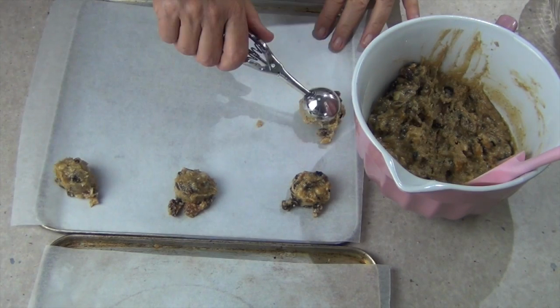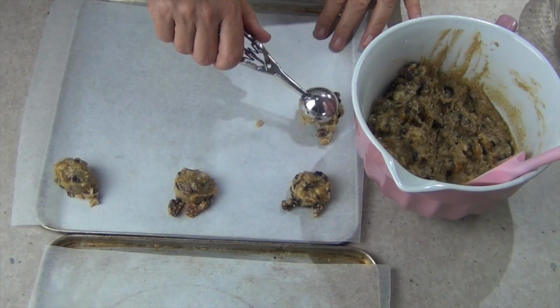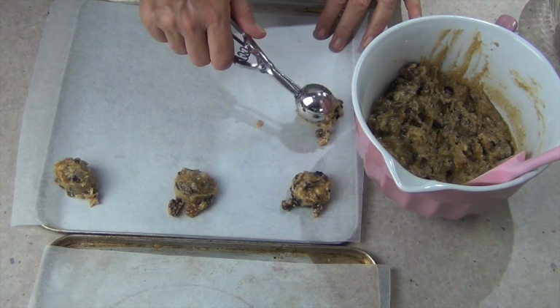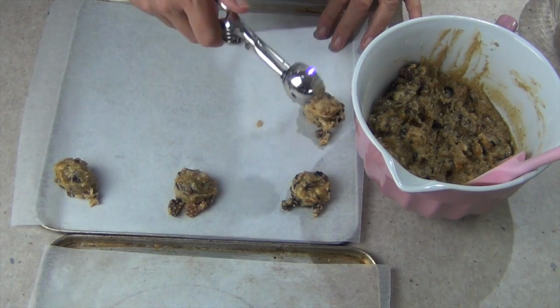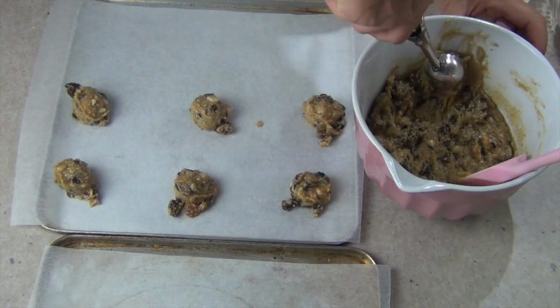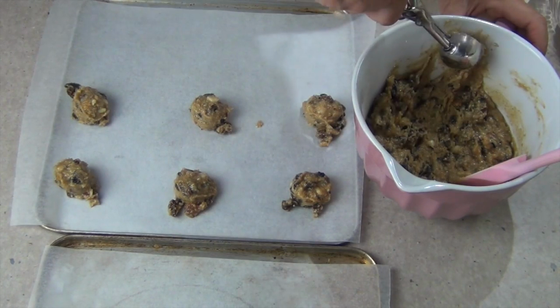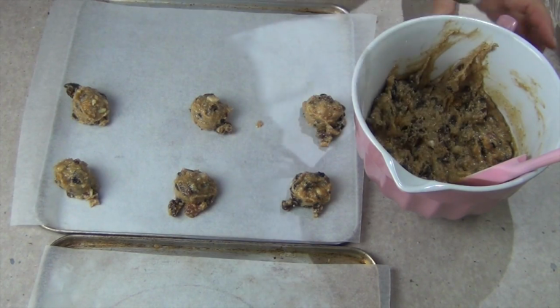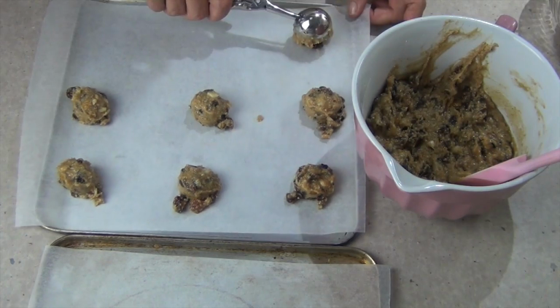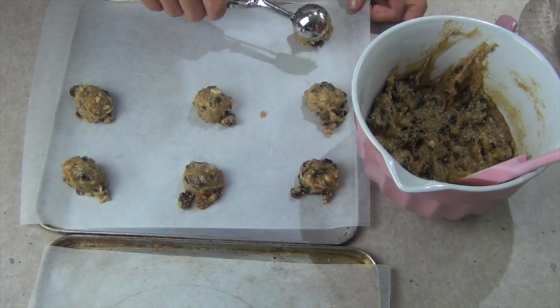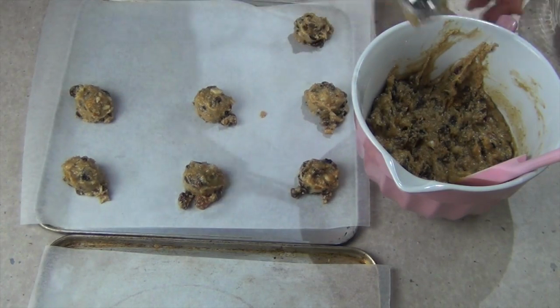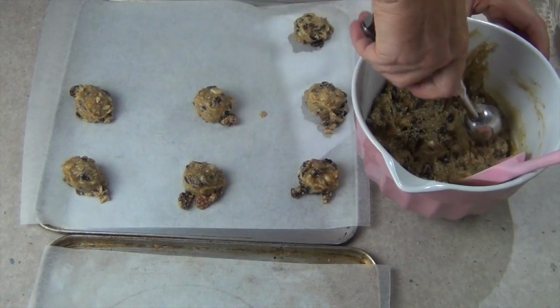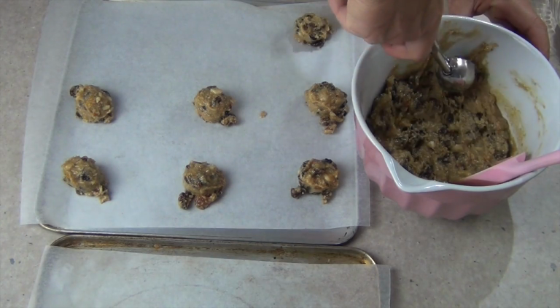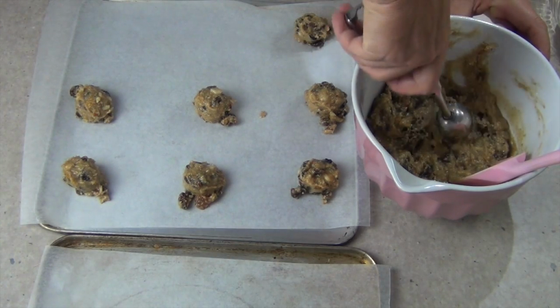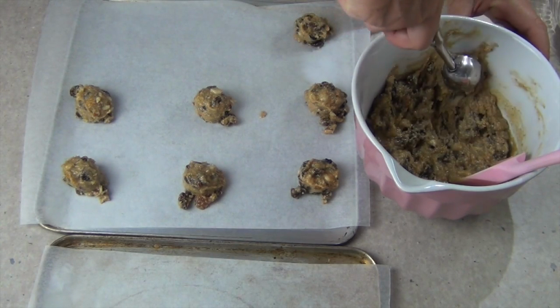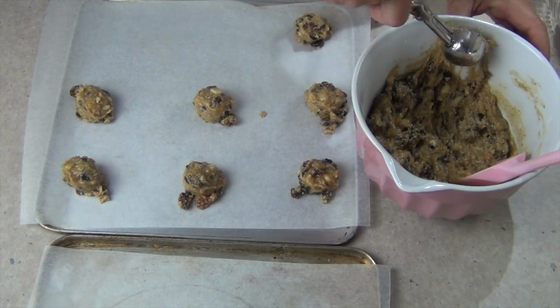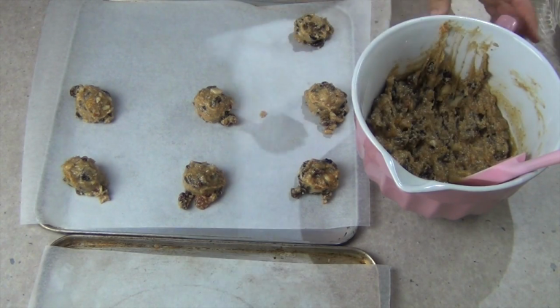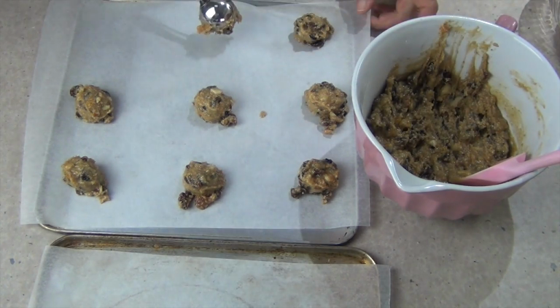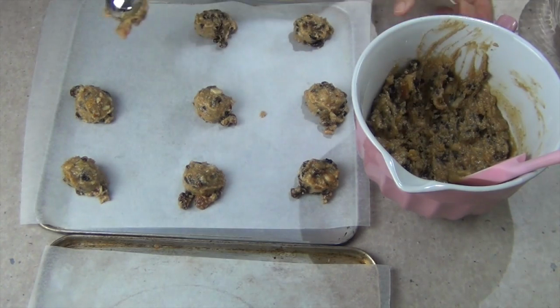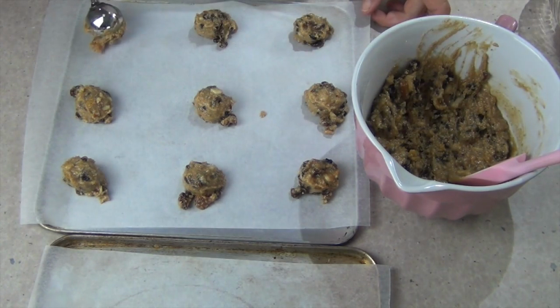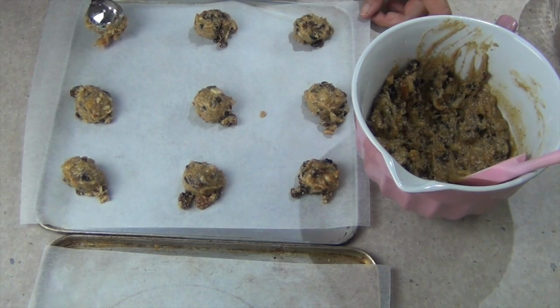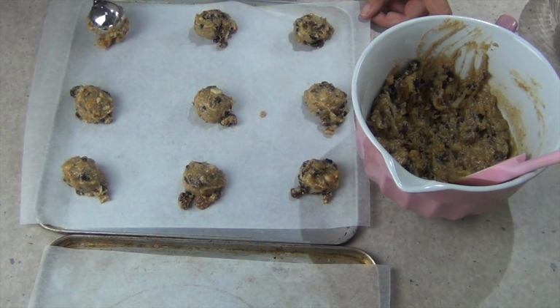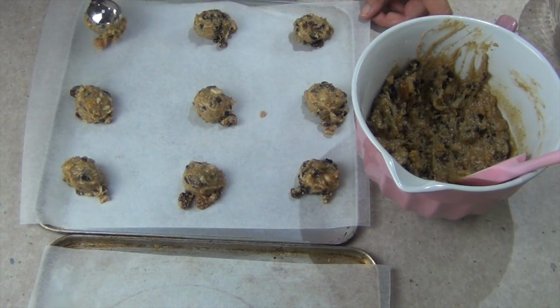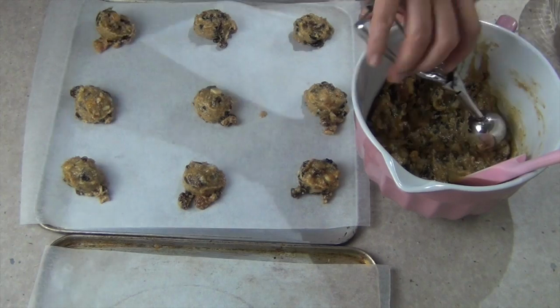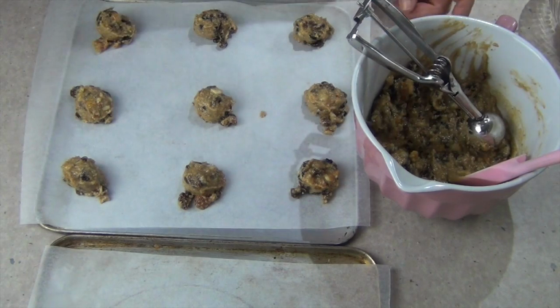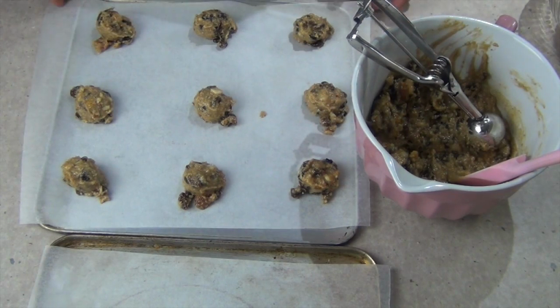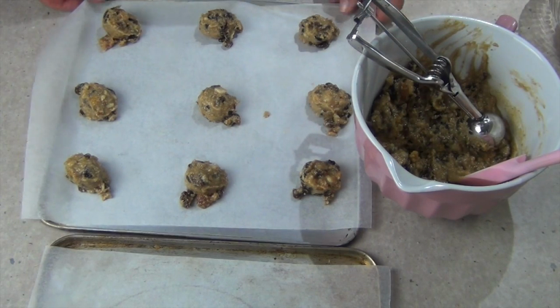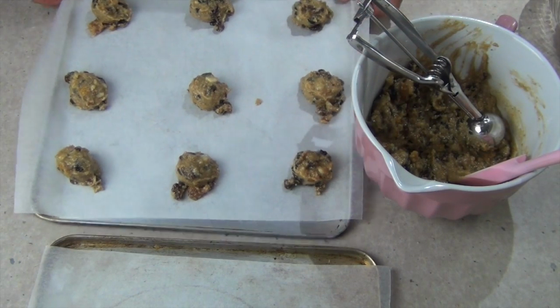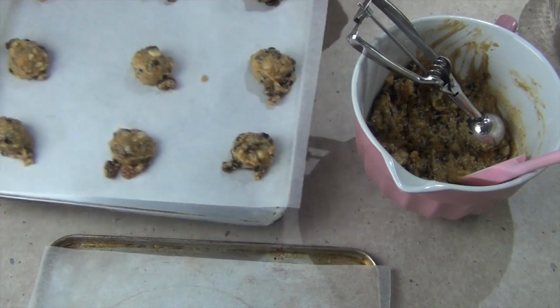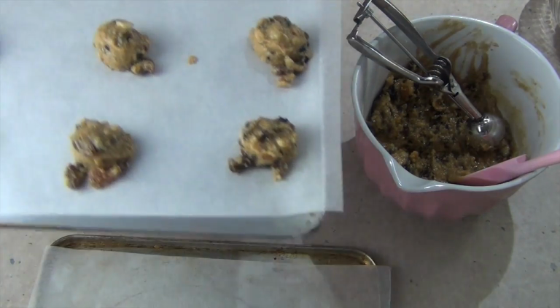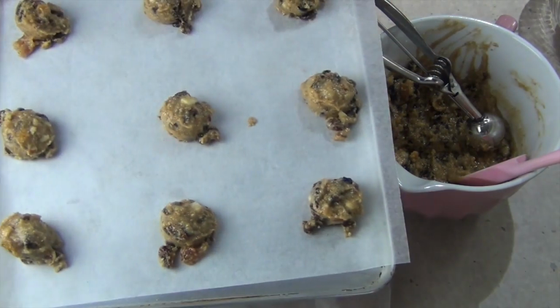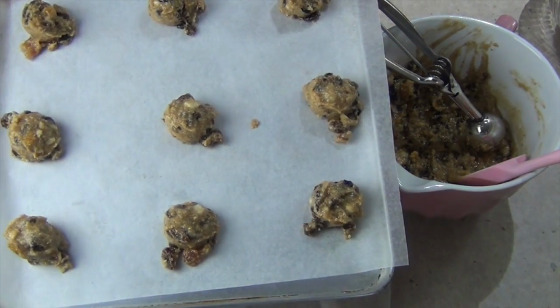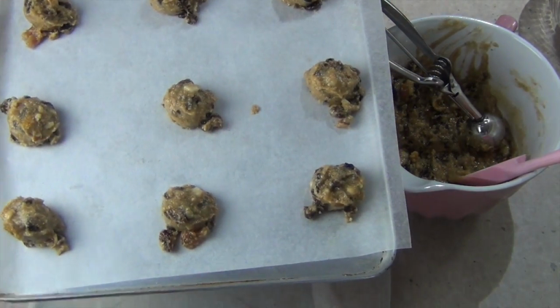This is high in fiber and really delicious. Perfect for Christmas but you could eat it all year round. Lots of energy in these little cookies, and provided you don't have any nut allergies you should enjoy them. Into the oven we go.